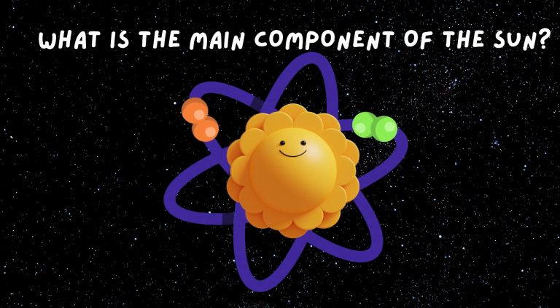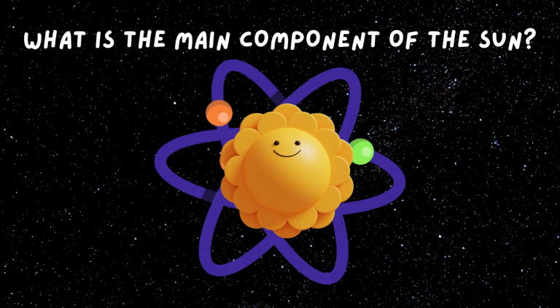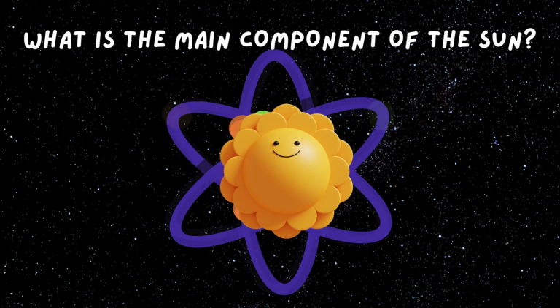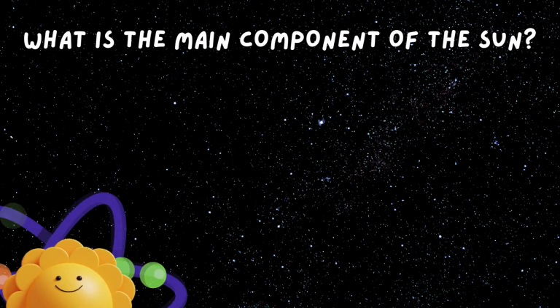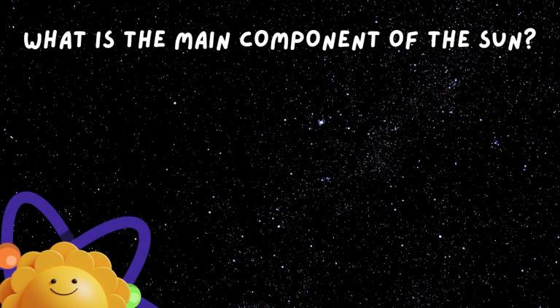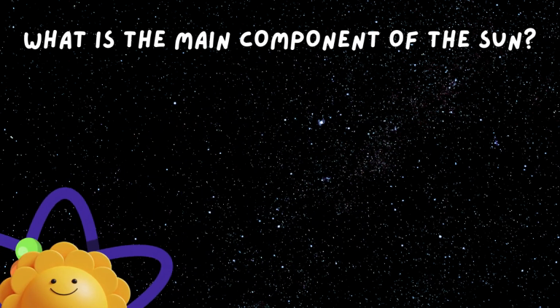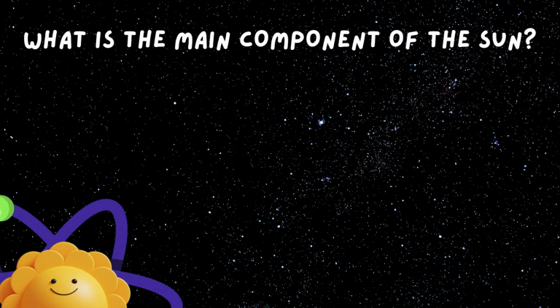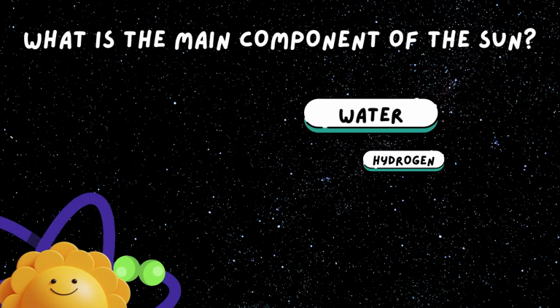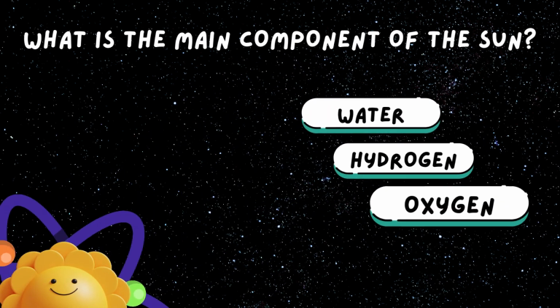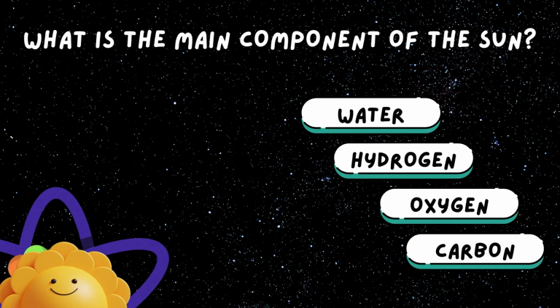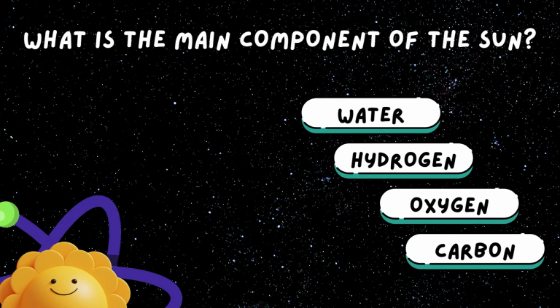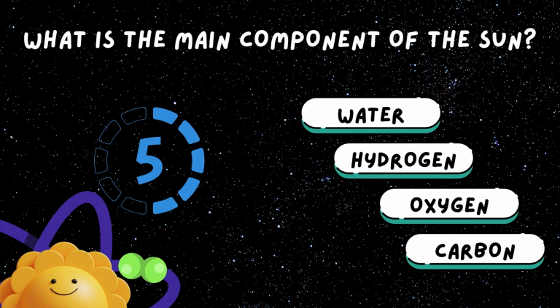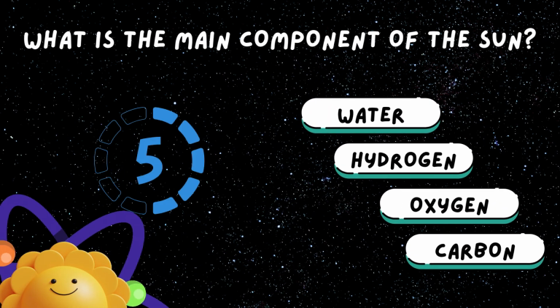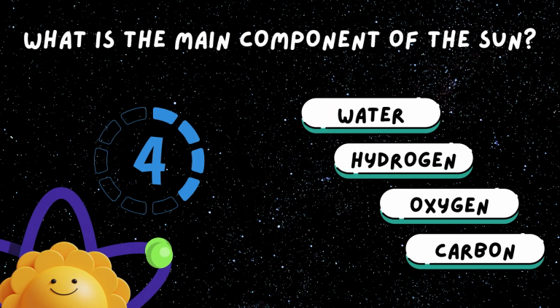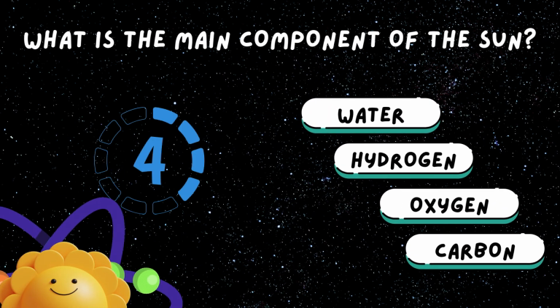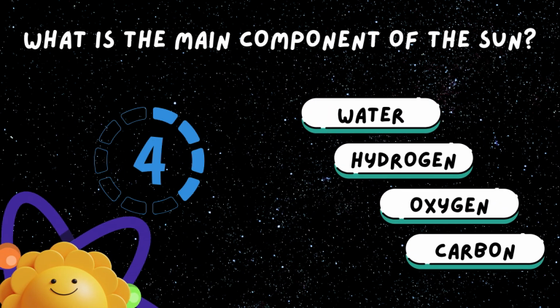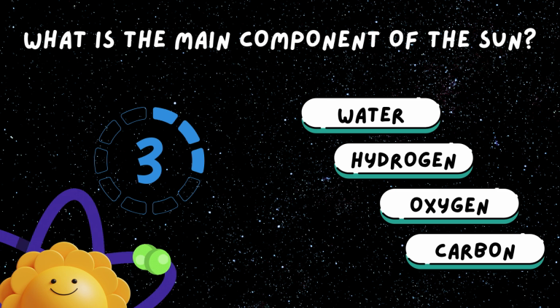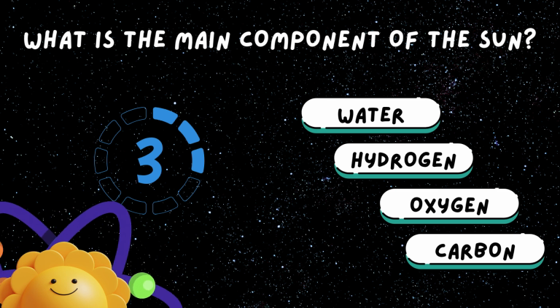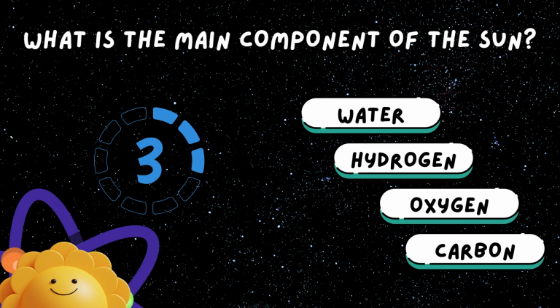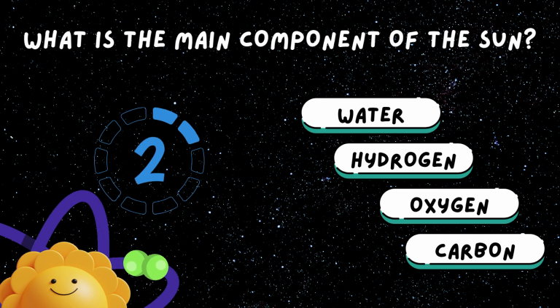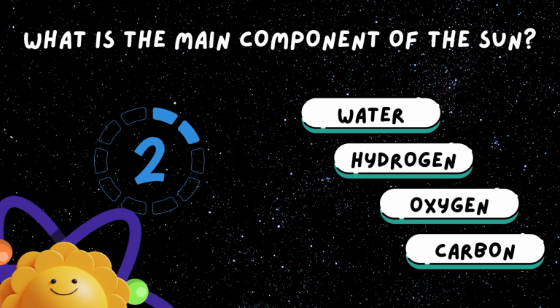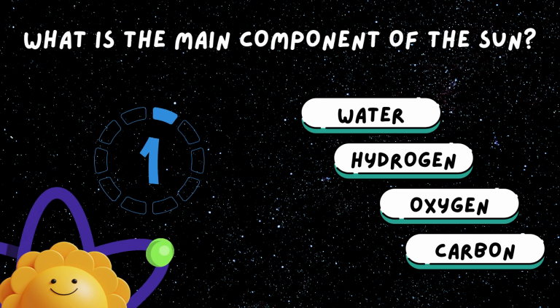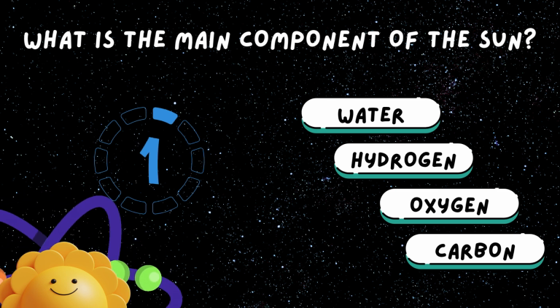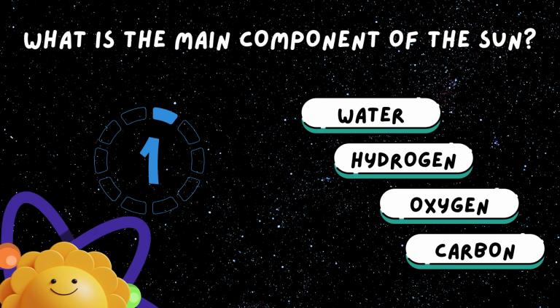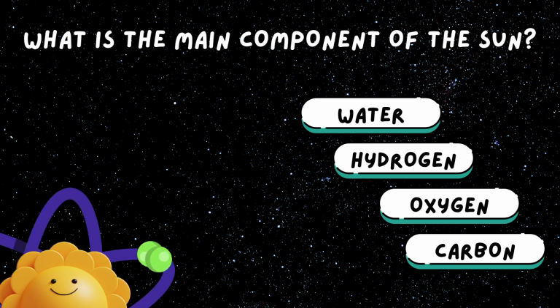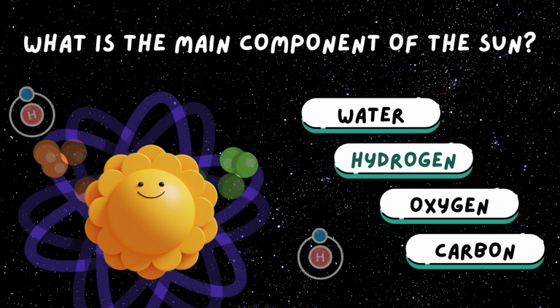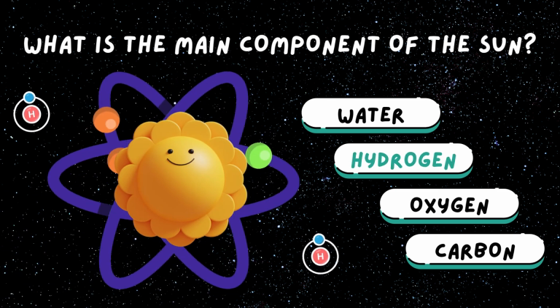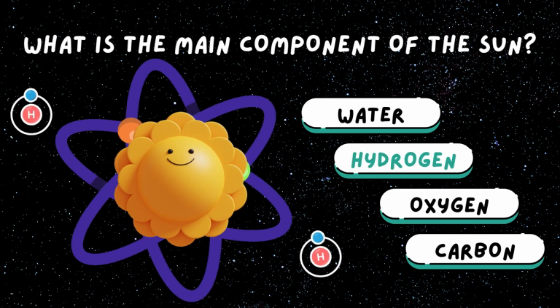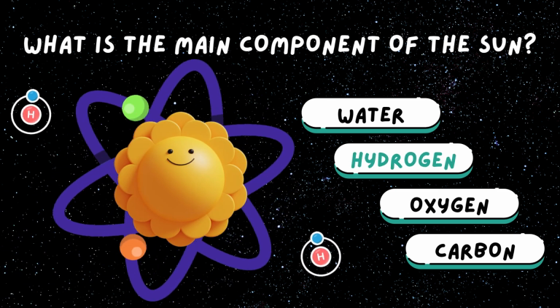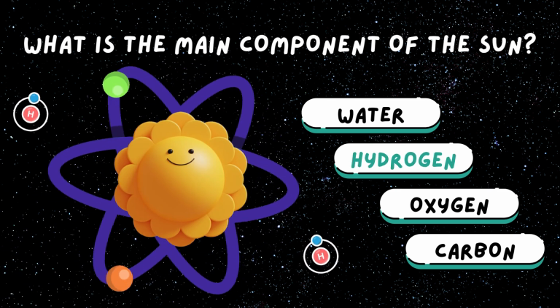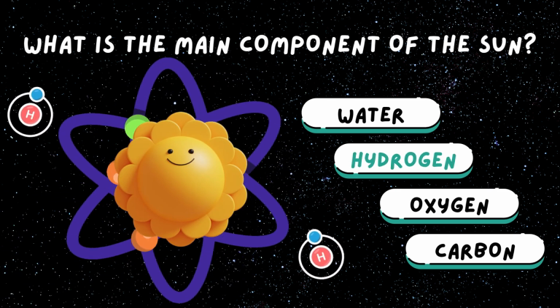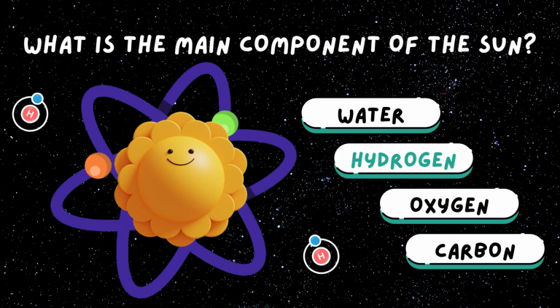What is the main component of the Sun? Hydrogen. It's the most abundant element in the Universe.